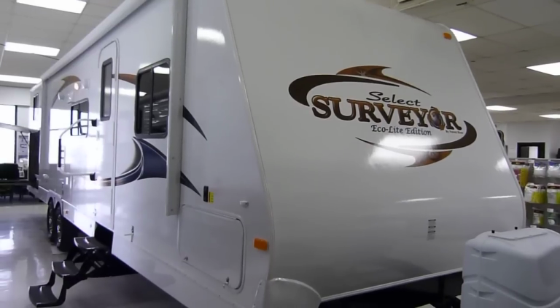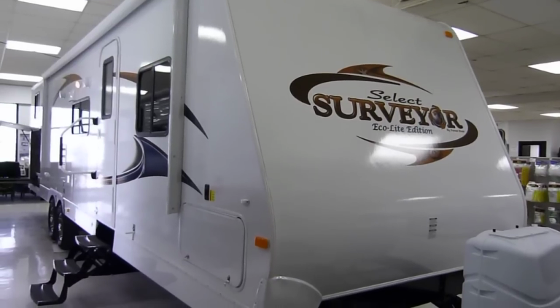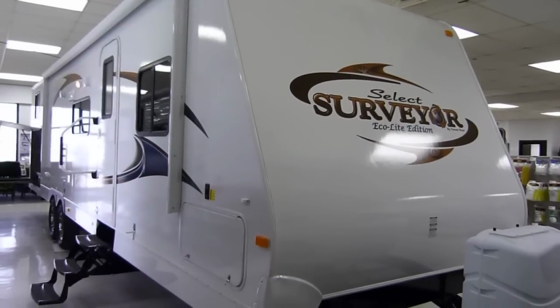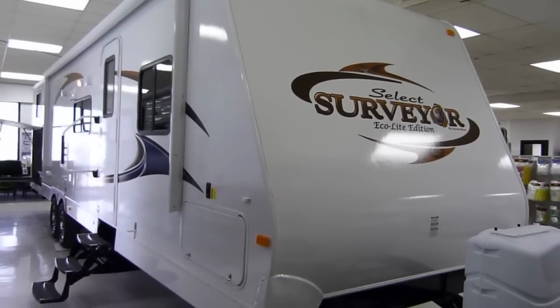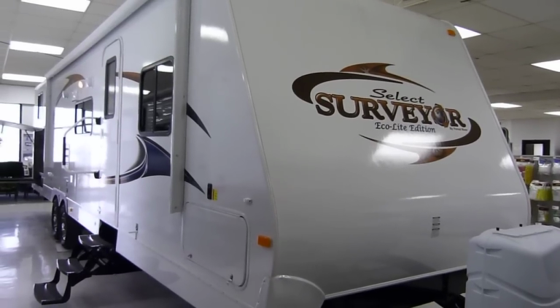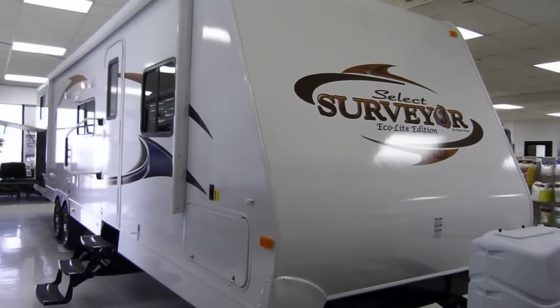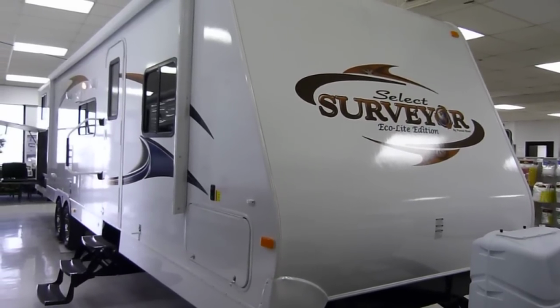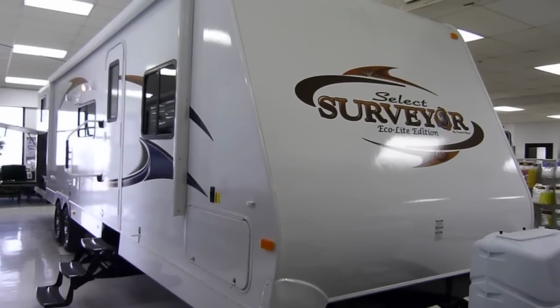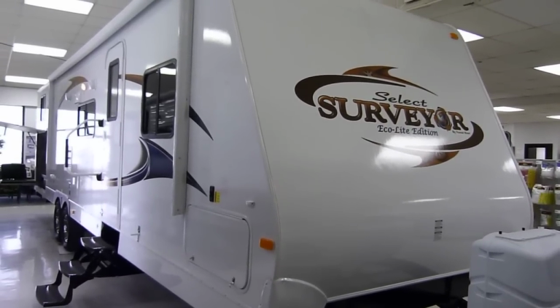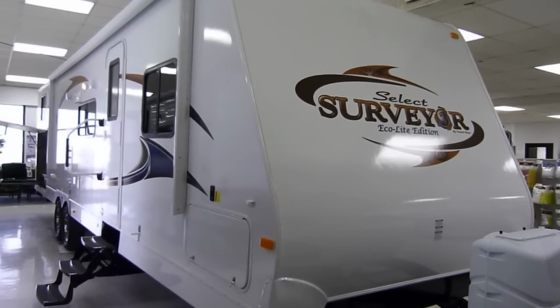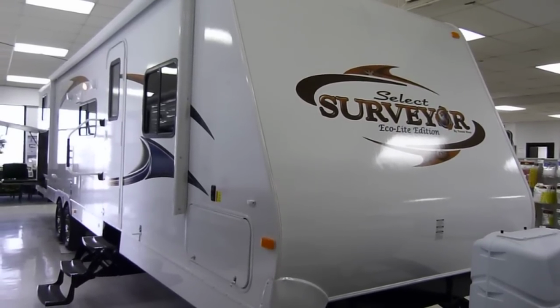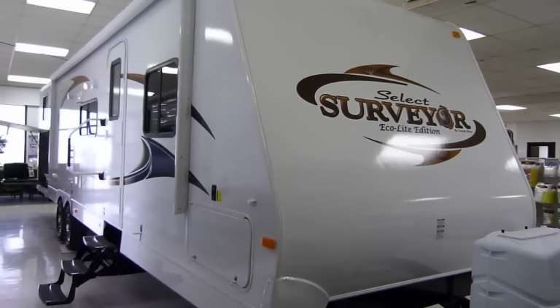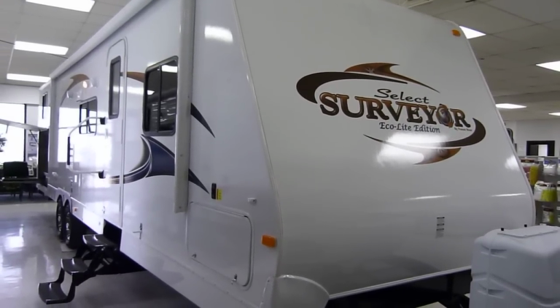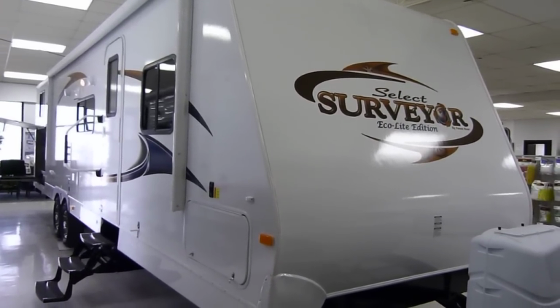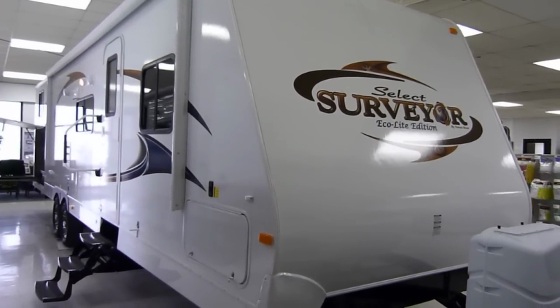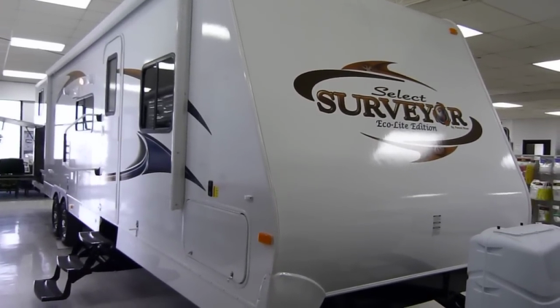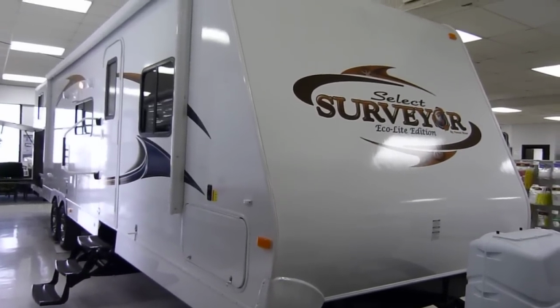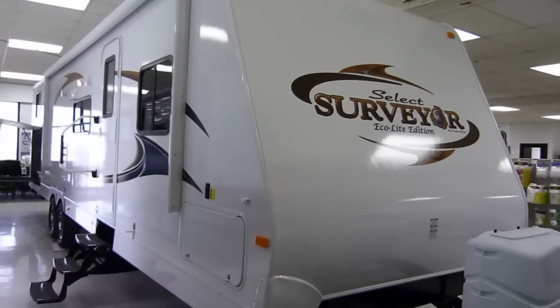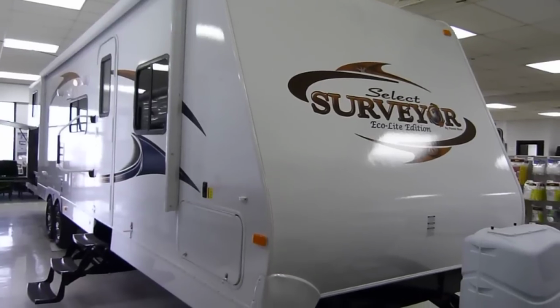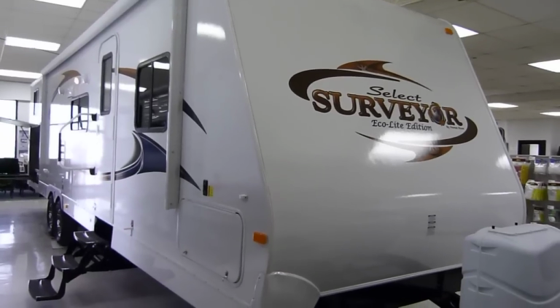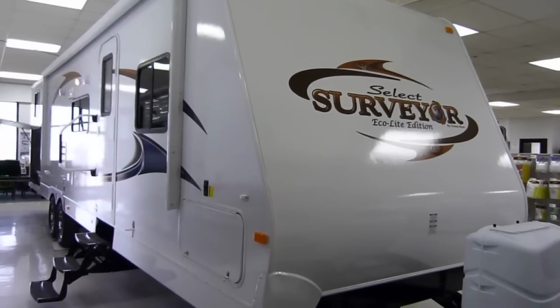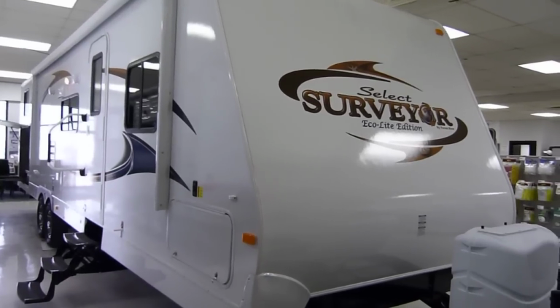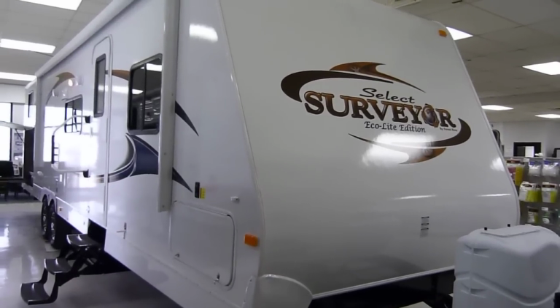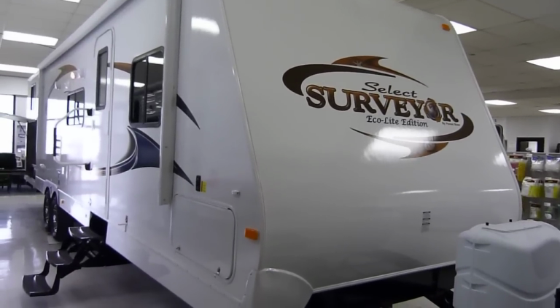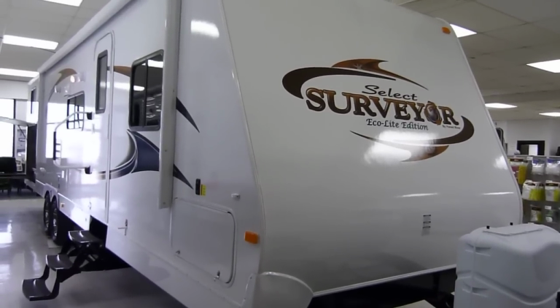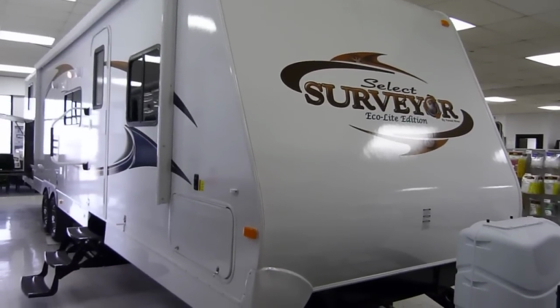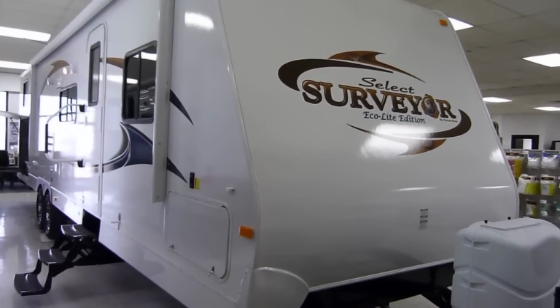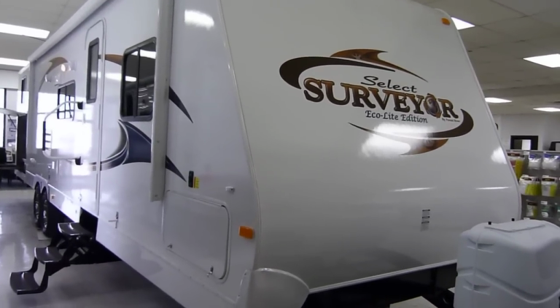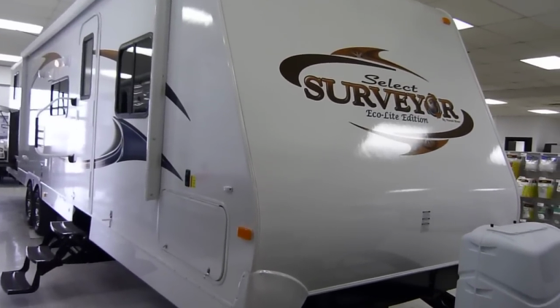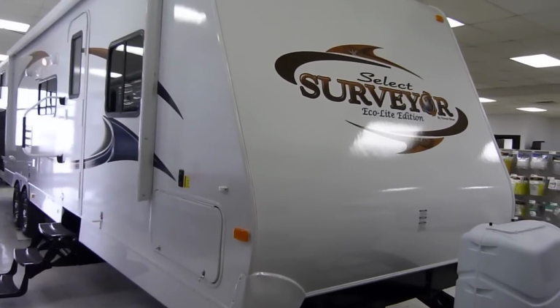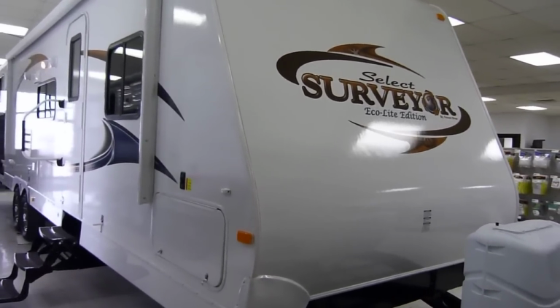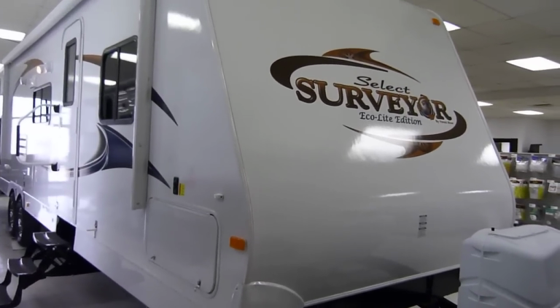This is a 2012 Surveyor model number SV305. This model 305 is presented to you by Terry Fraser's RV Center in Eldridge, Iowa.